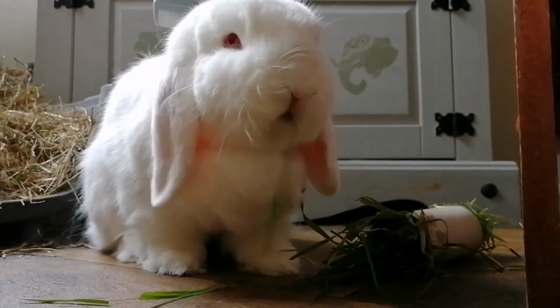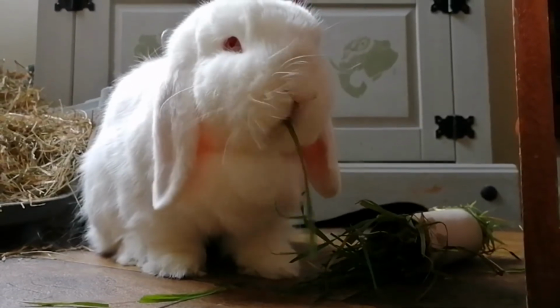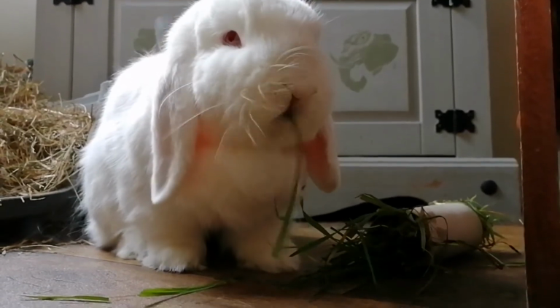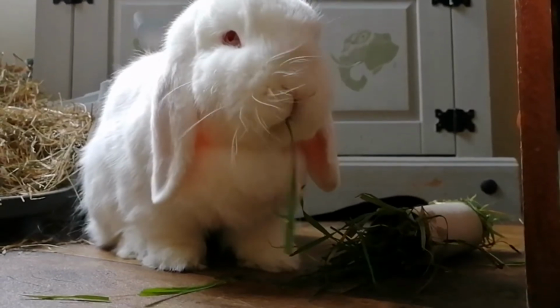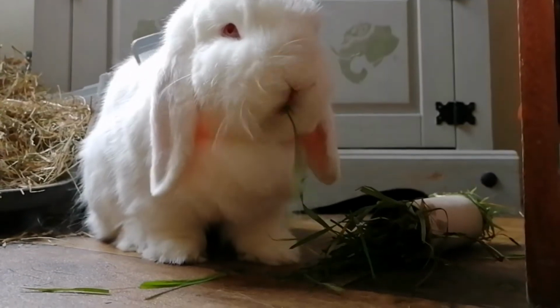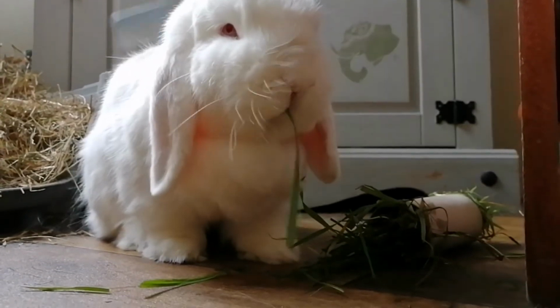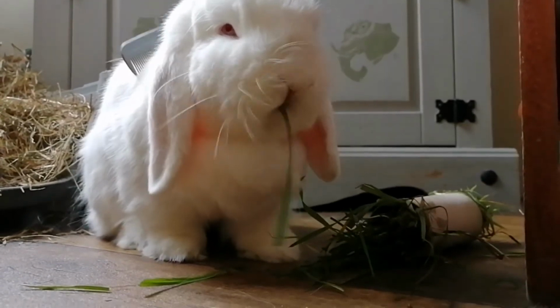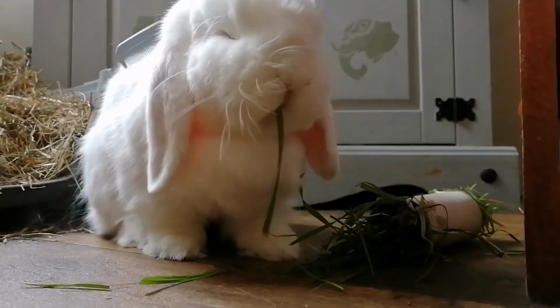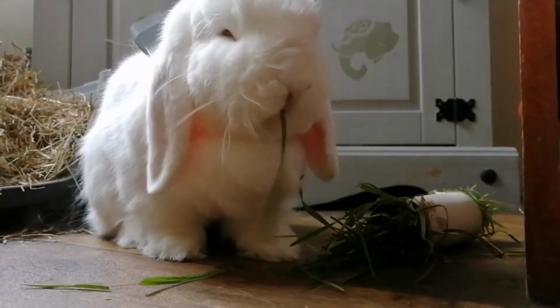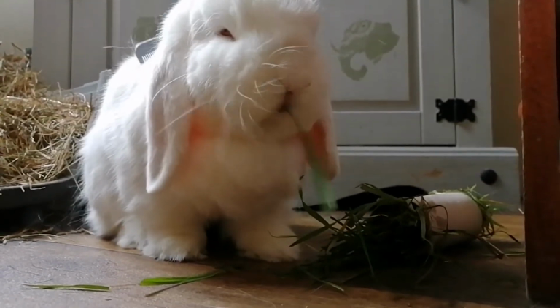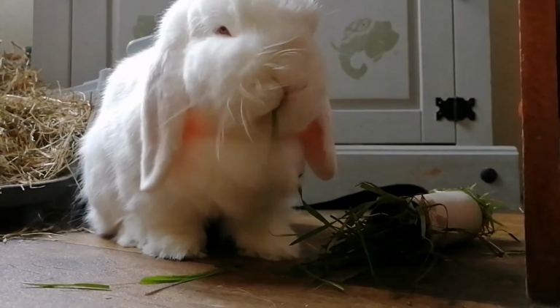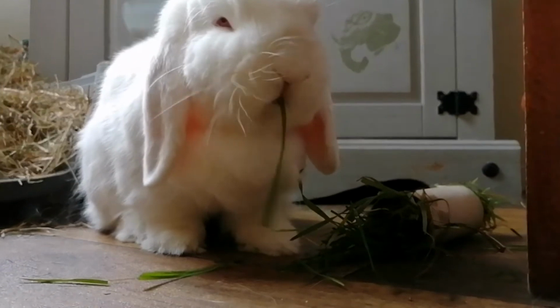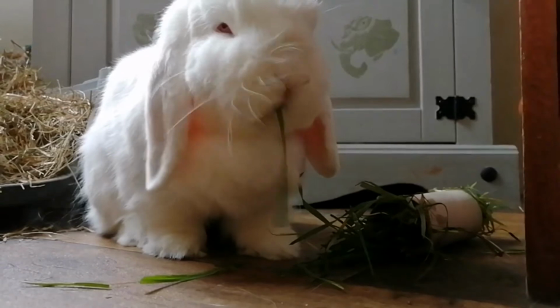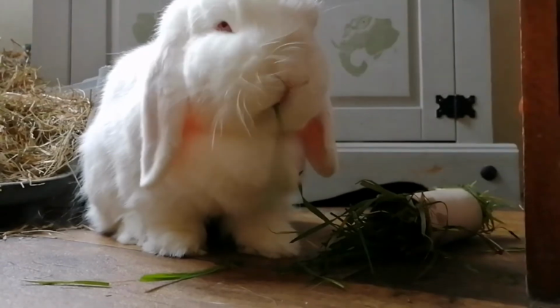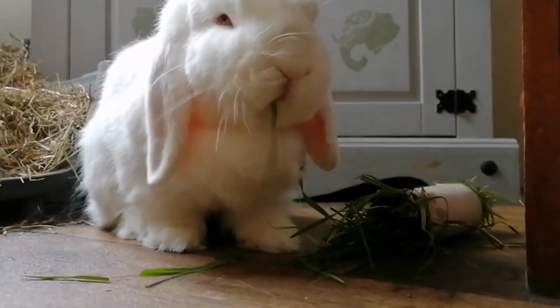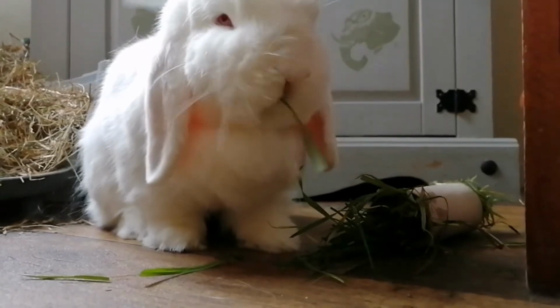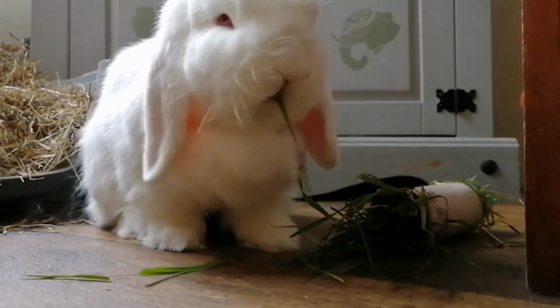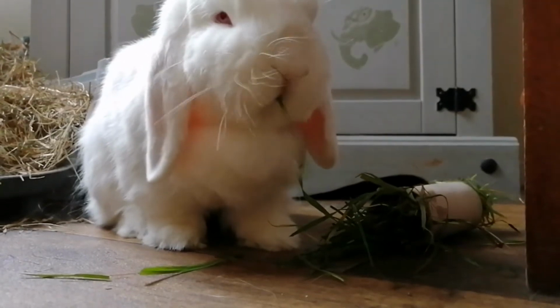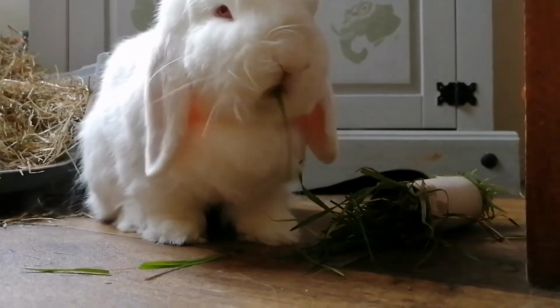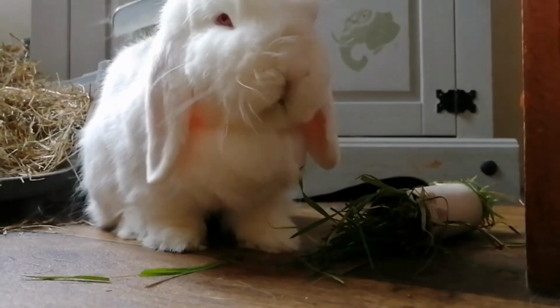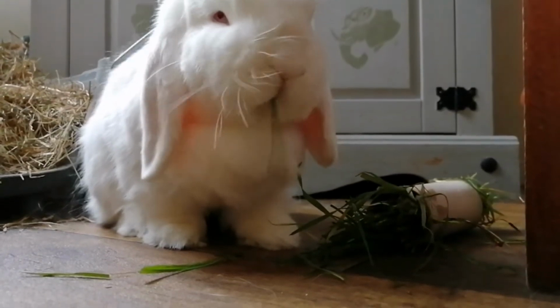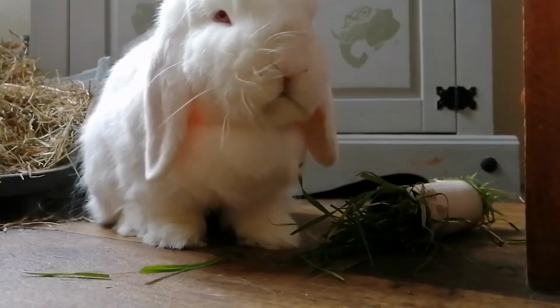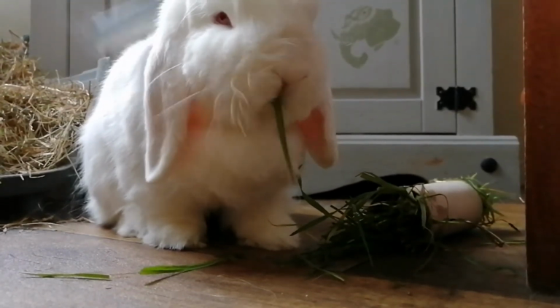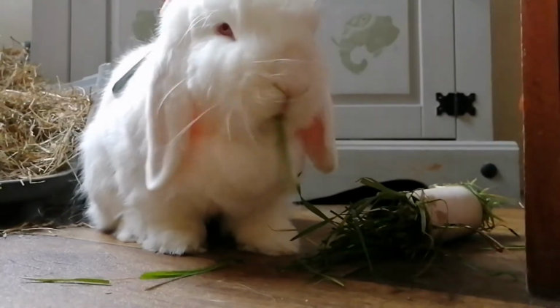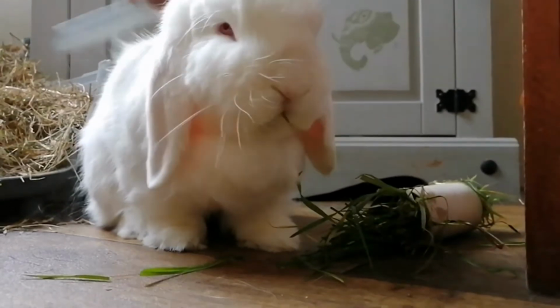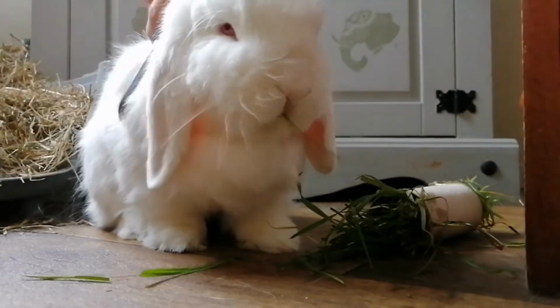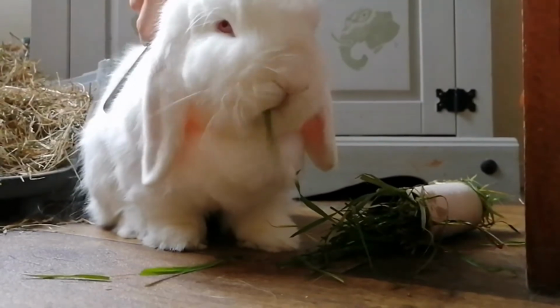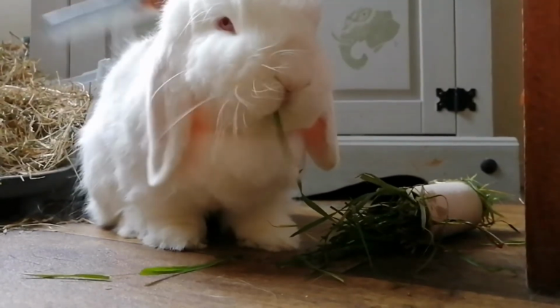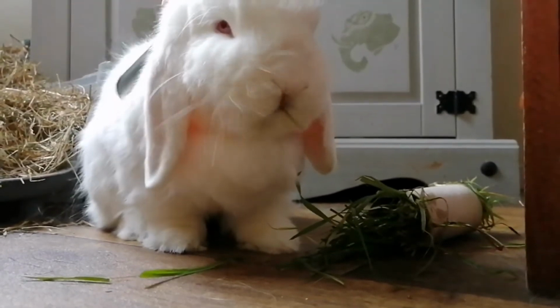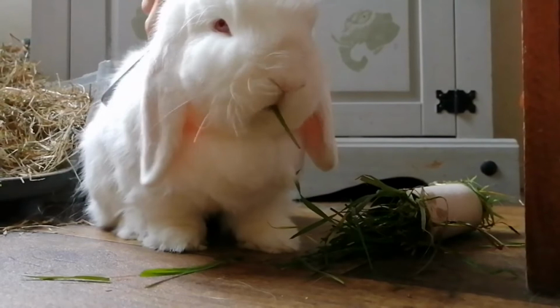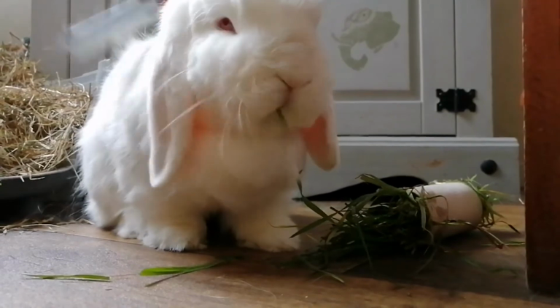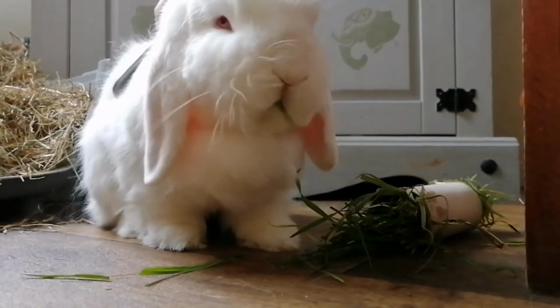To help your bunny feel more comfortable when you are brushing them, try offering their favourite treat or food enrichment to help keep them distracted, and make the experience a more positive one.